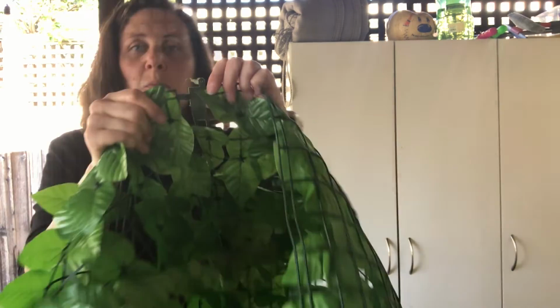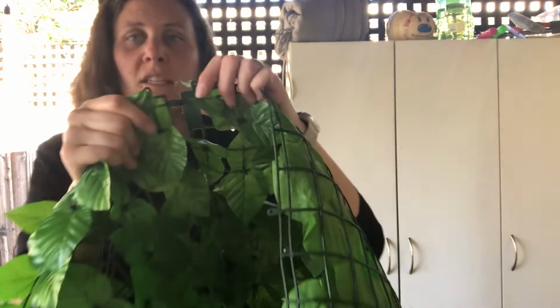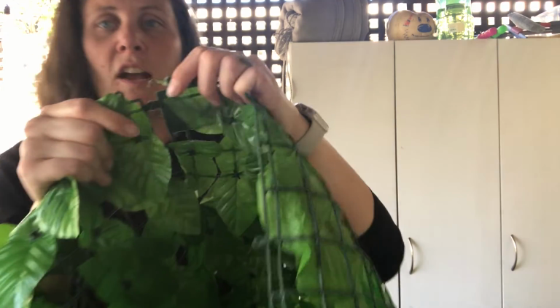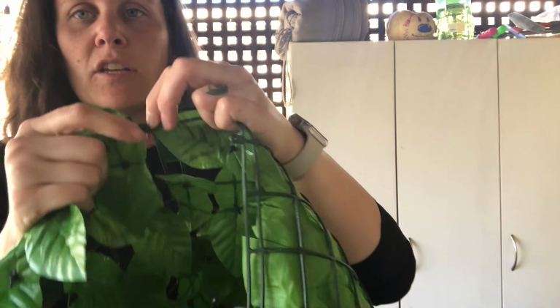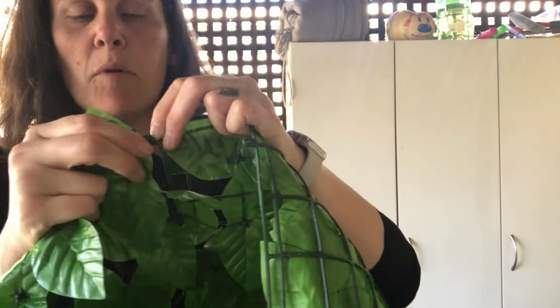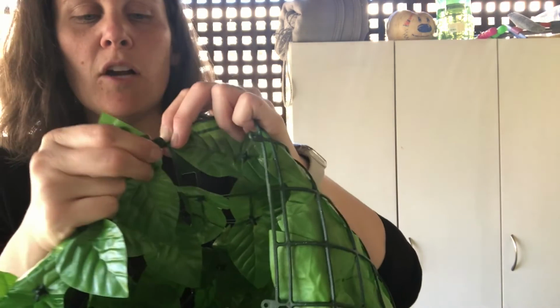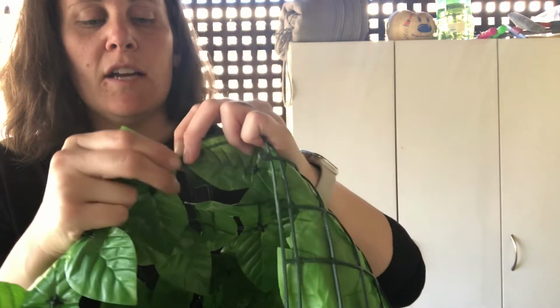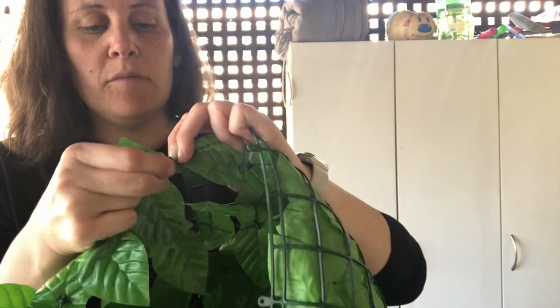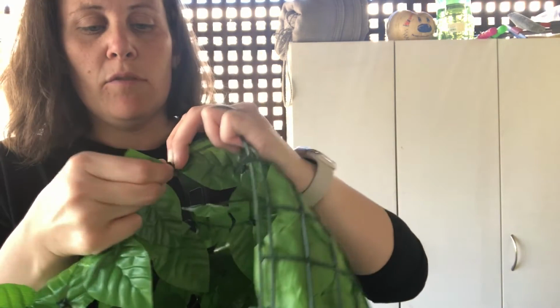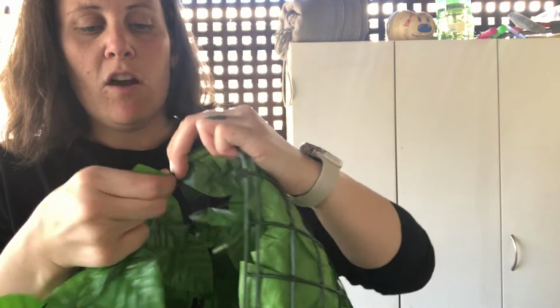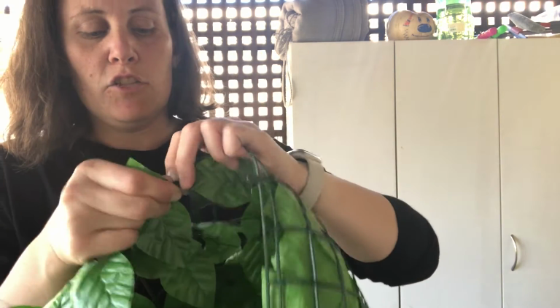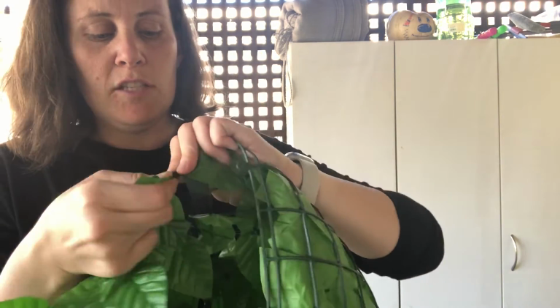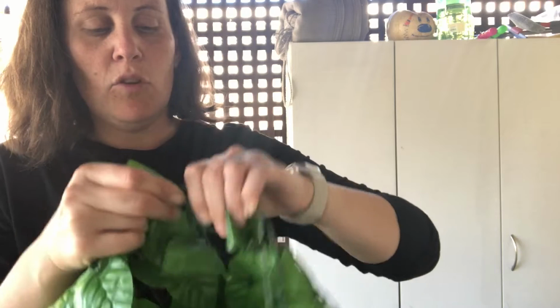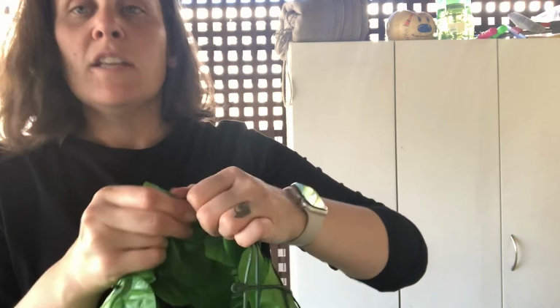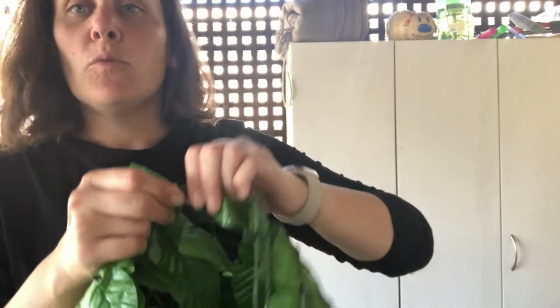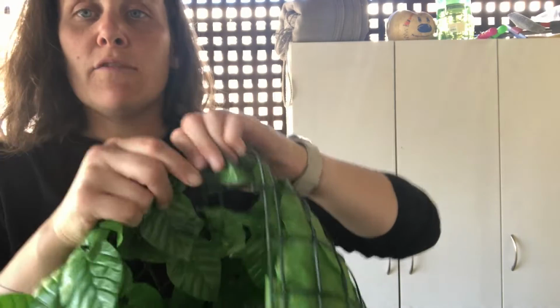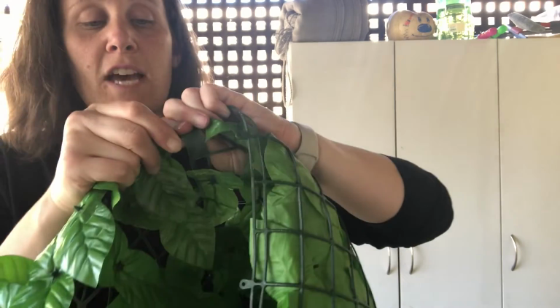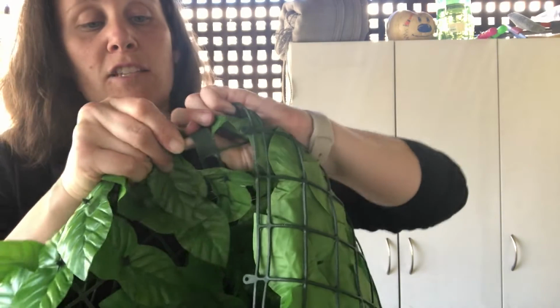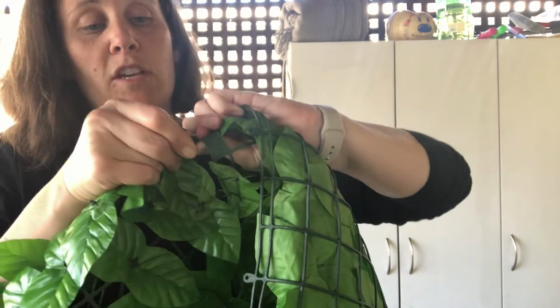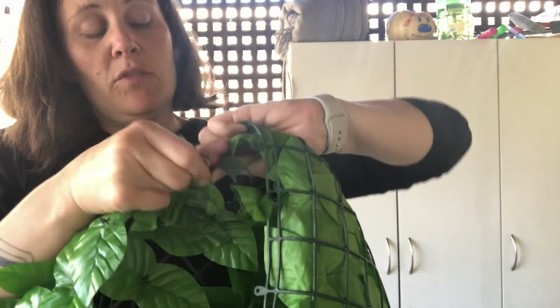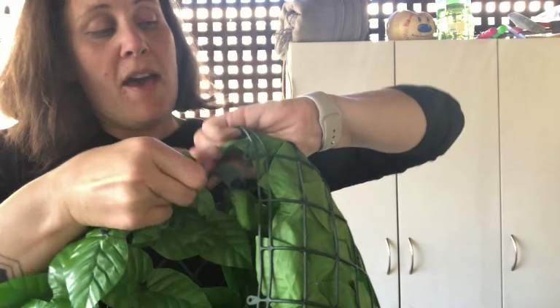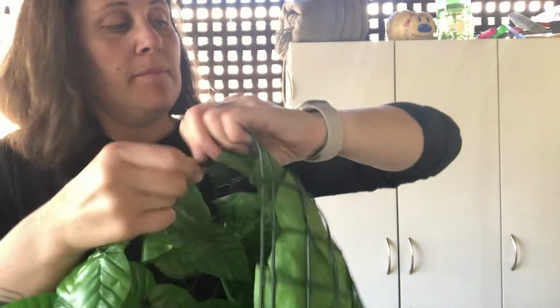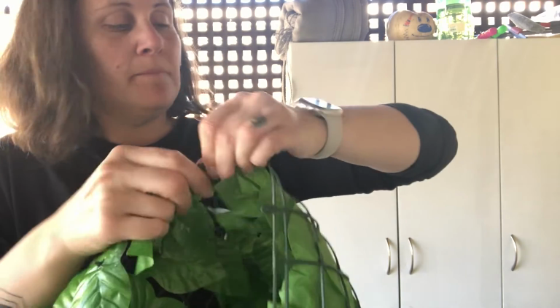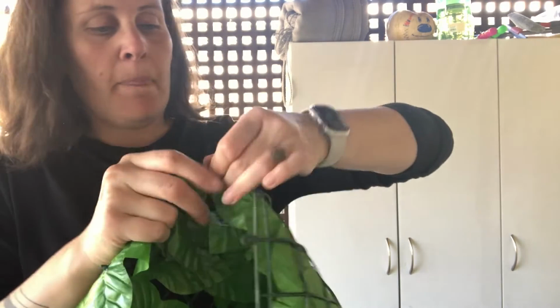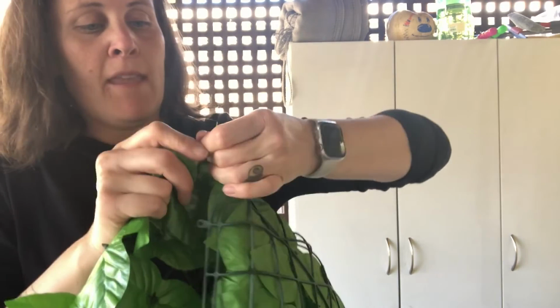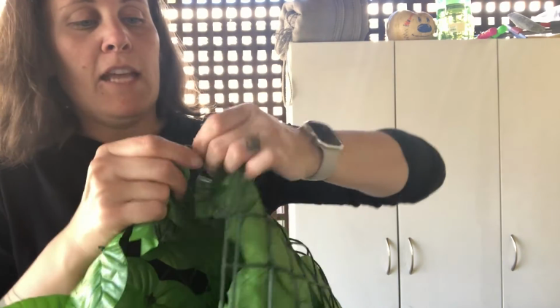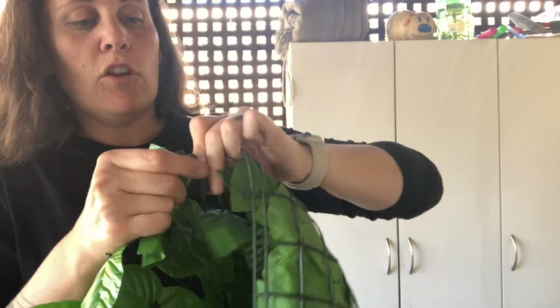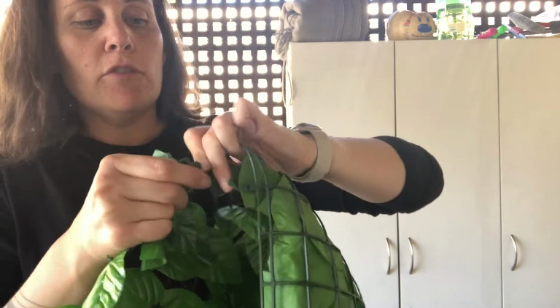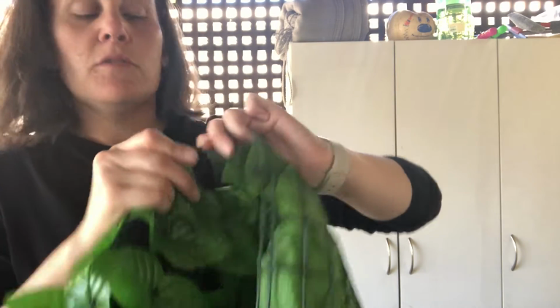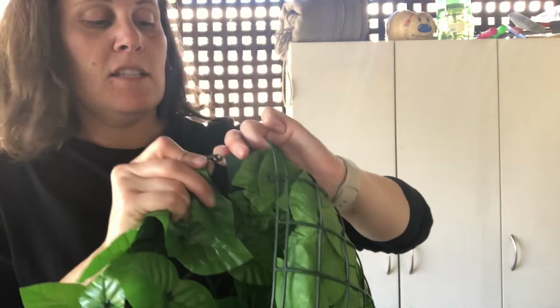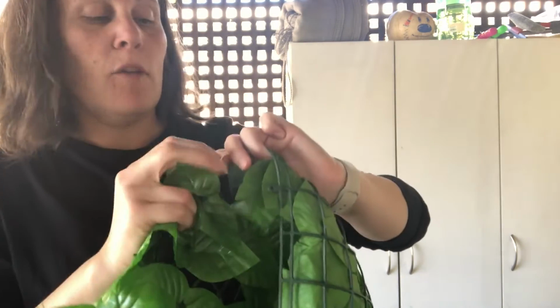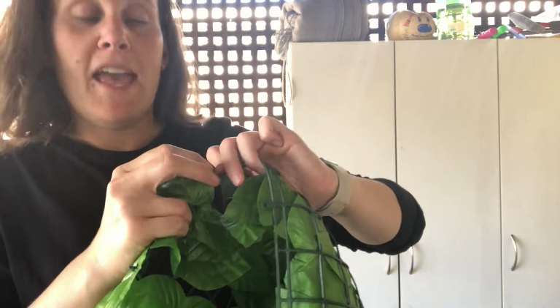These pieces here actually come apart, so they are adjustable to whatever size you want to use them at, and you can also use these to help hang.